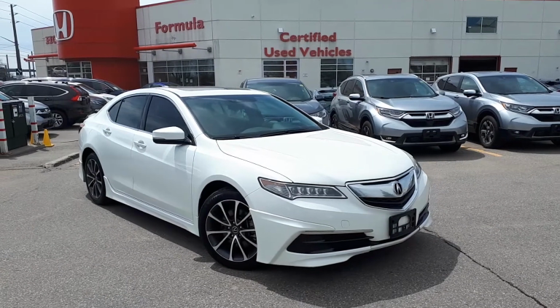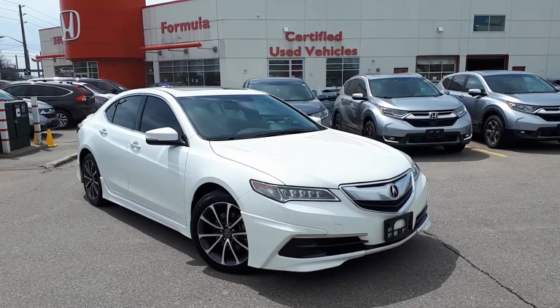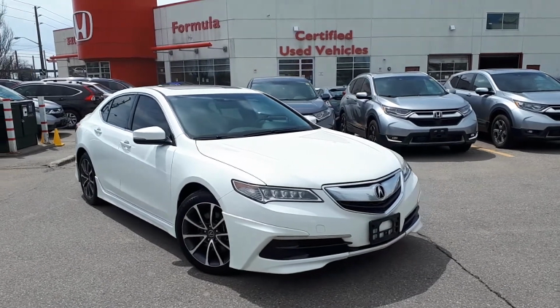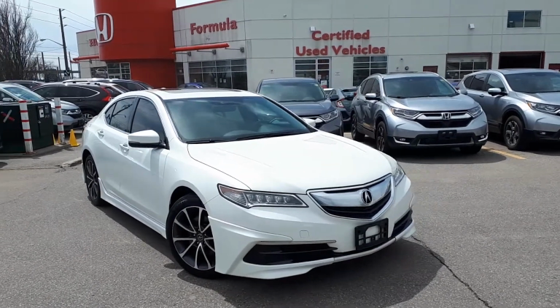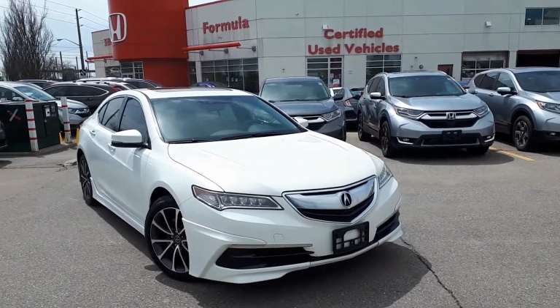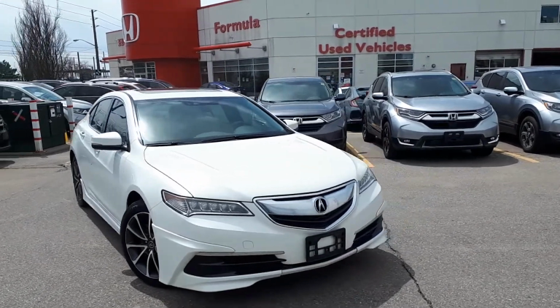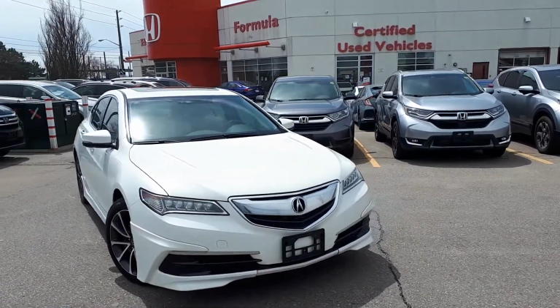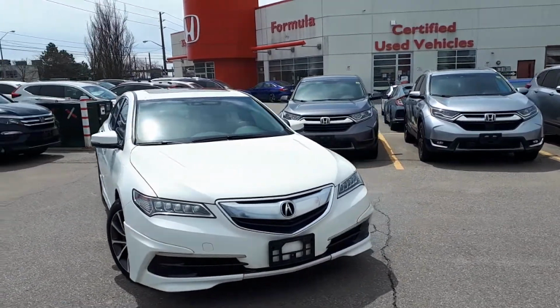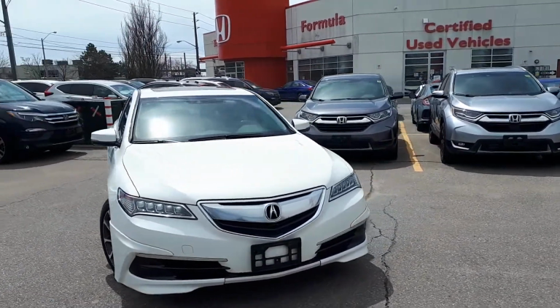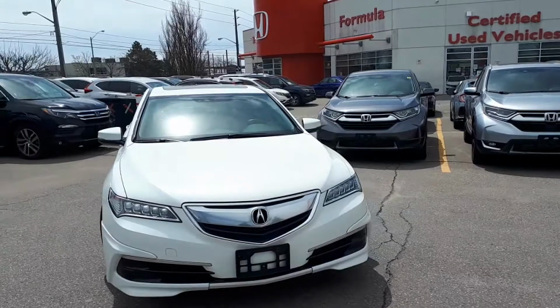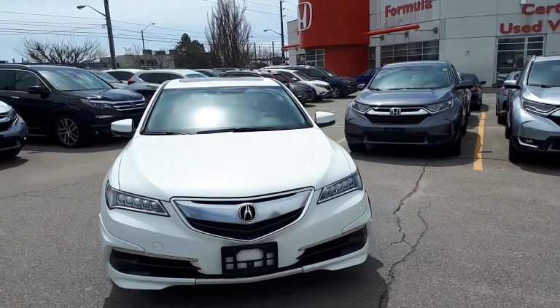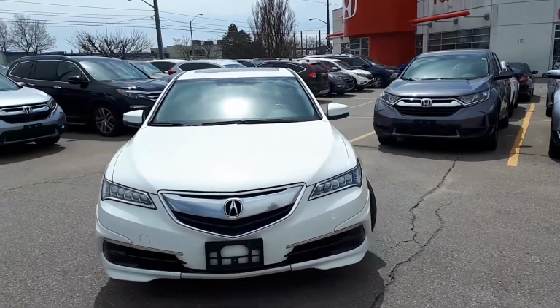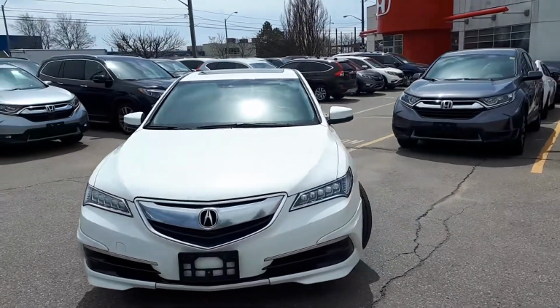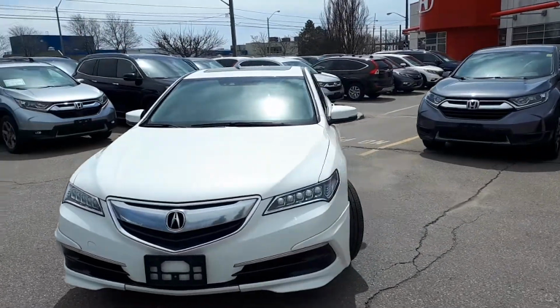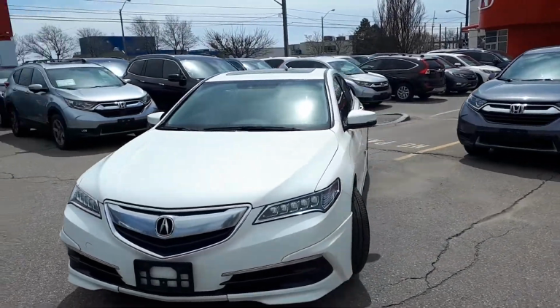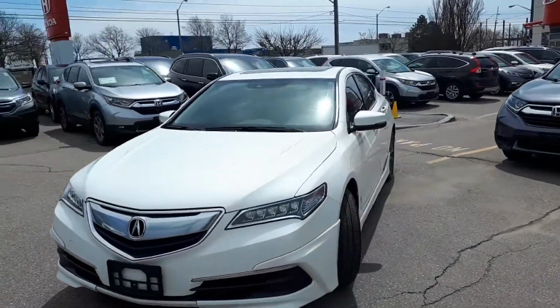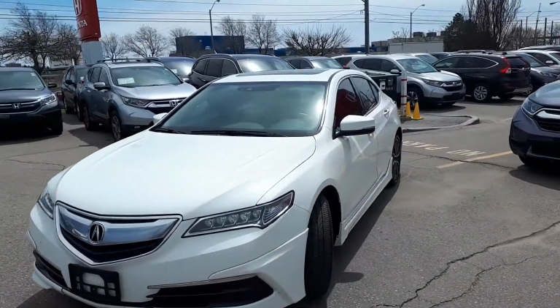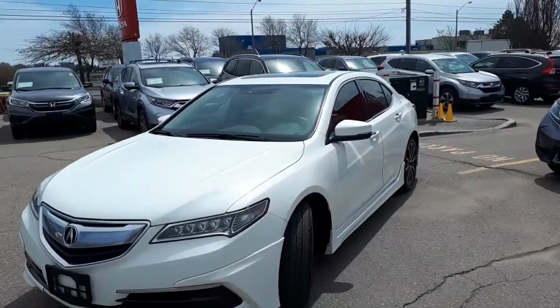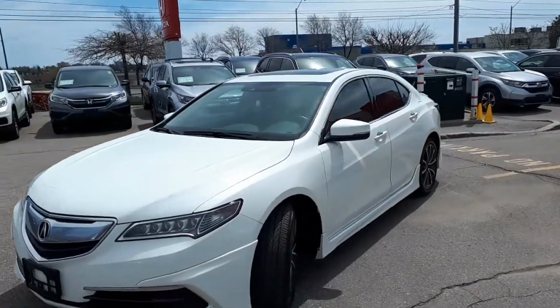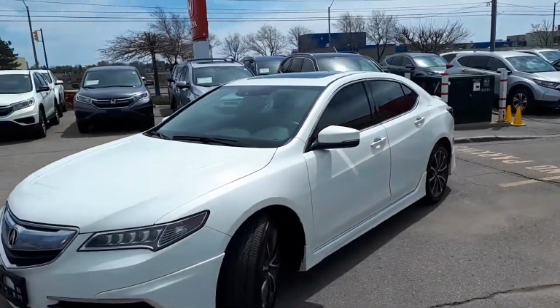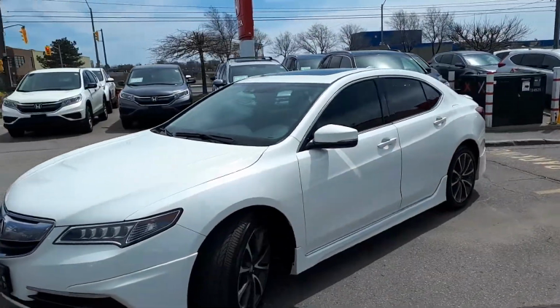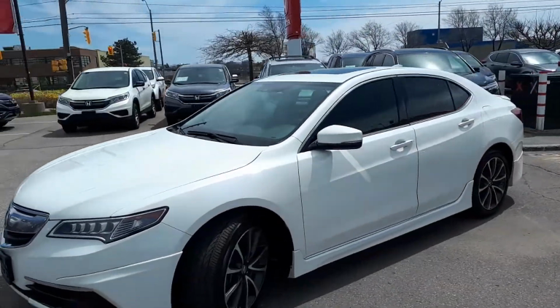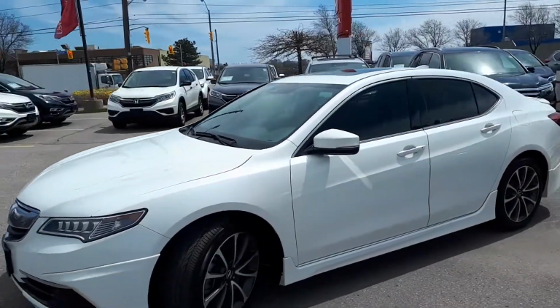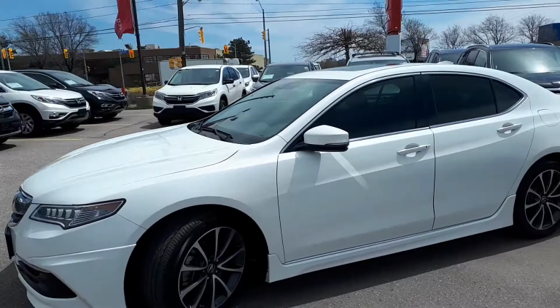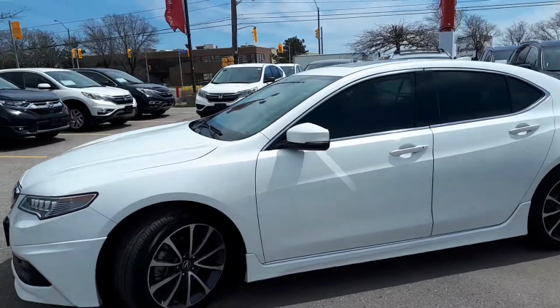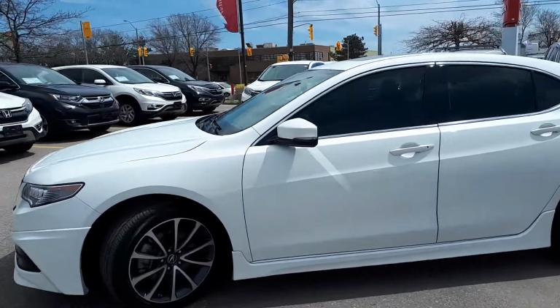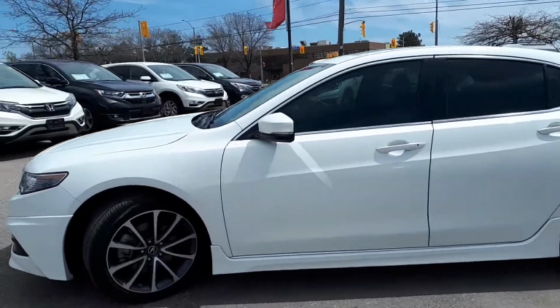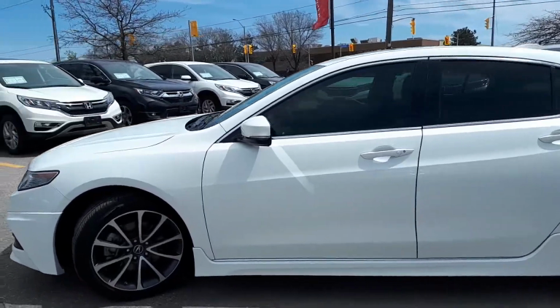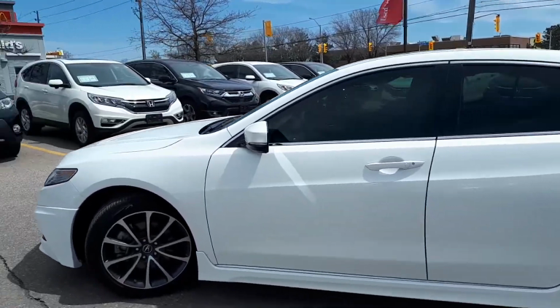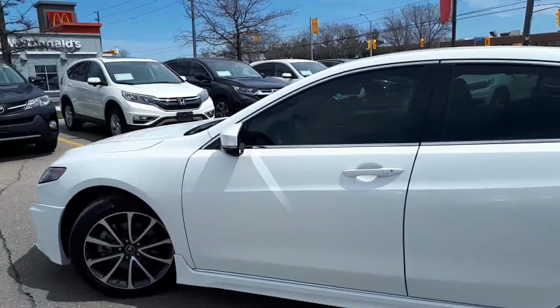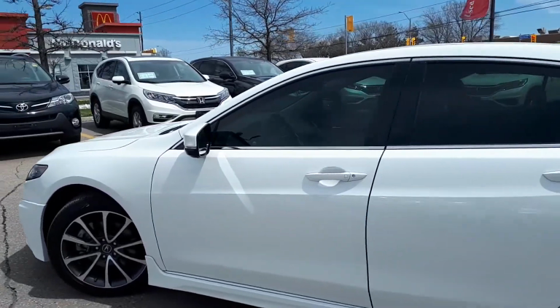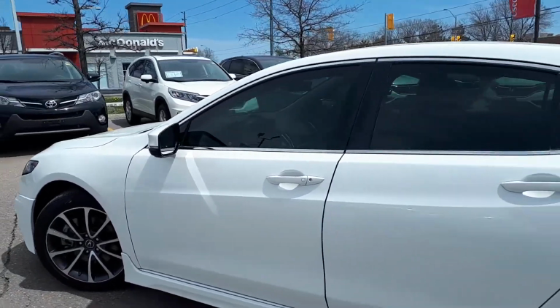Here at Formula Honda, we have a DriveShield certified pre-owned 2015 Acura TLX Tech V6 Sedan. Here's a quick look at the outside of the vehicle.